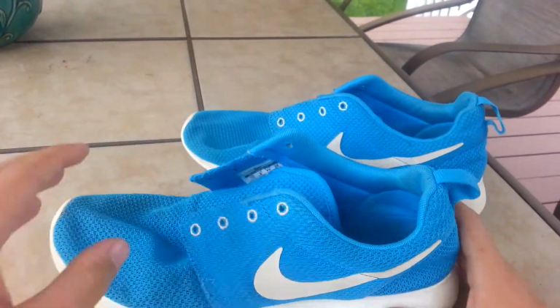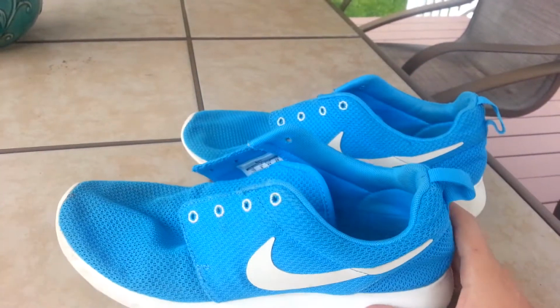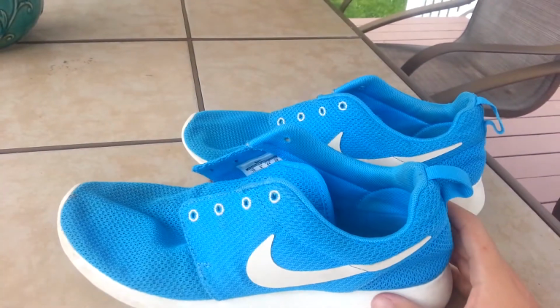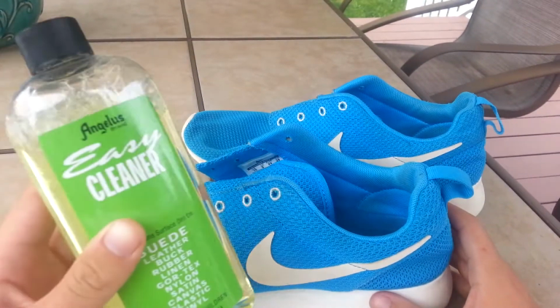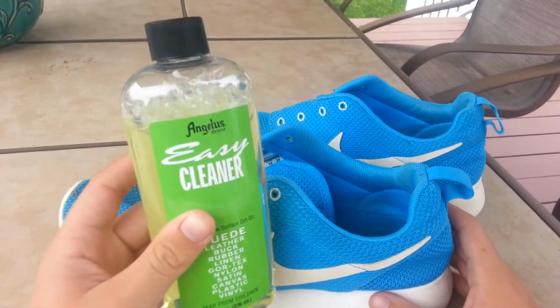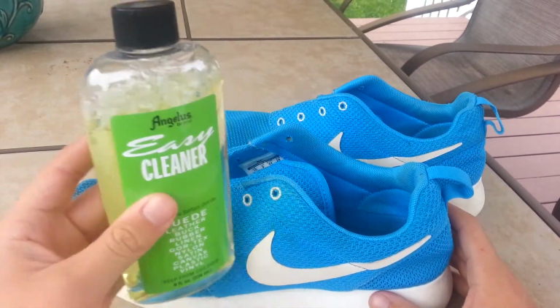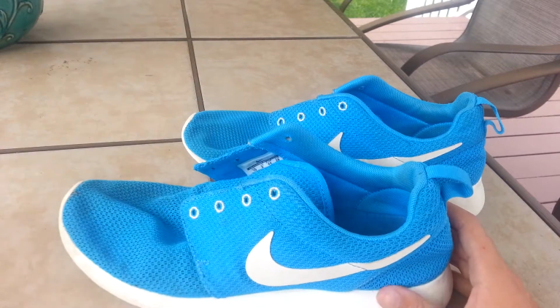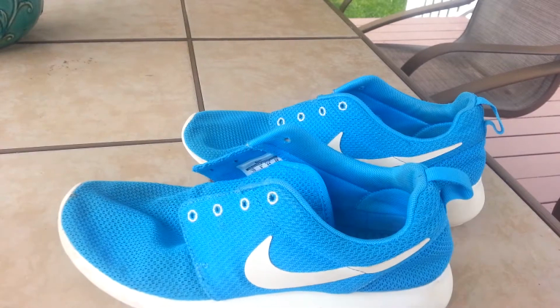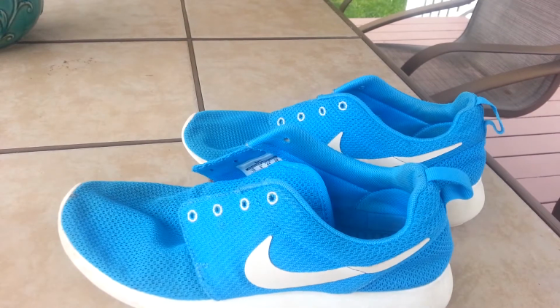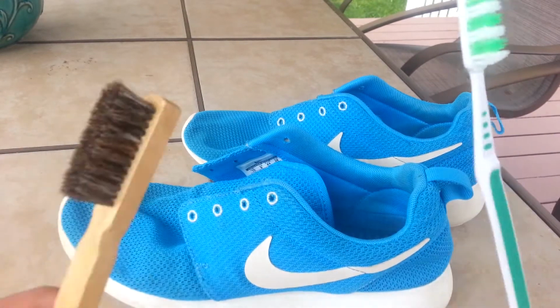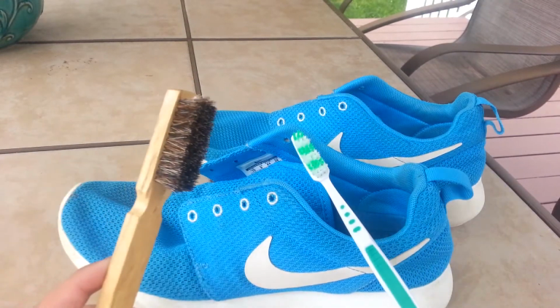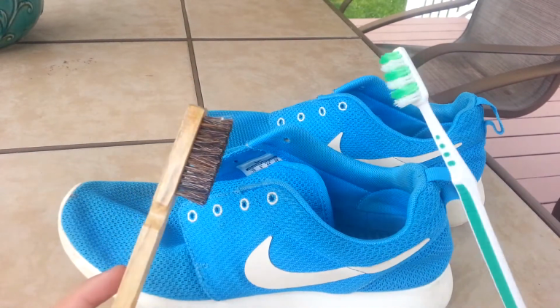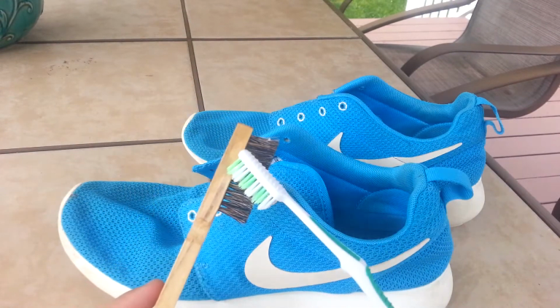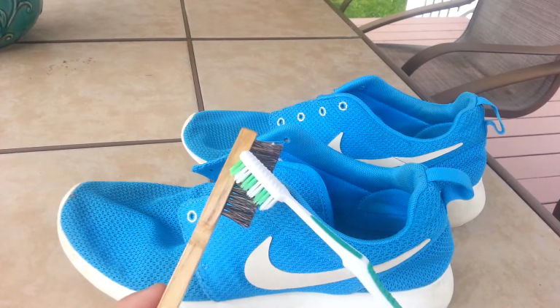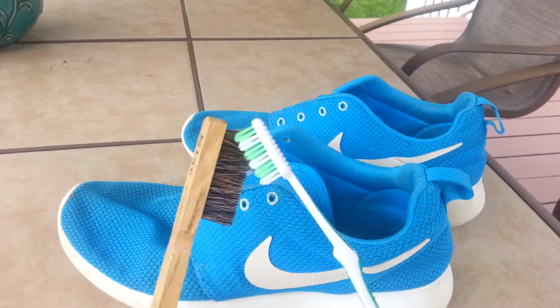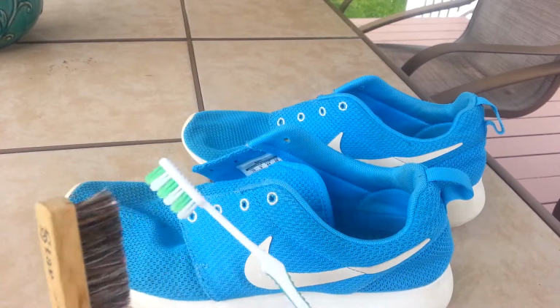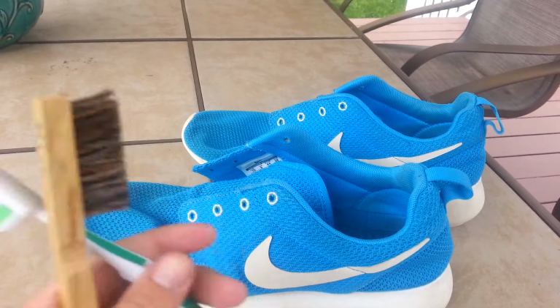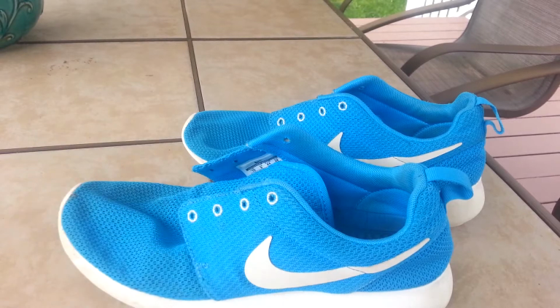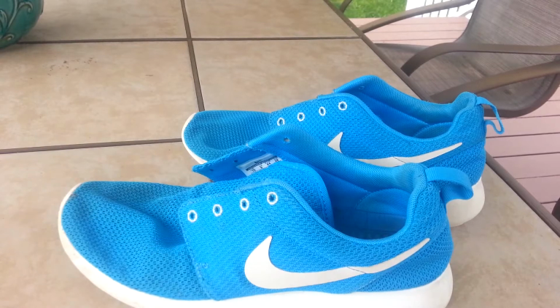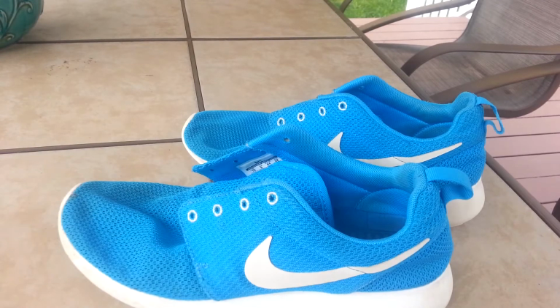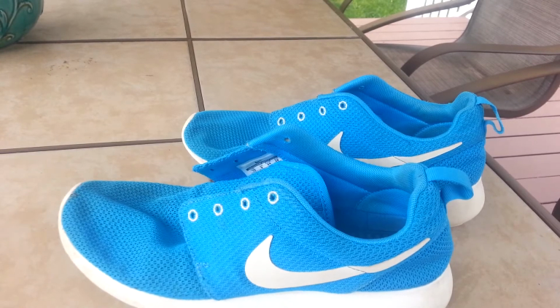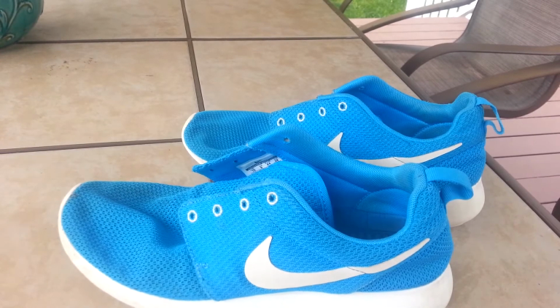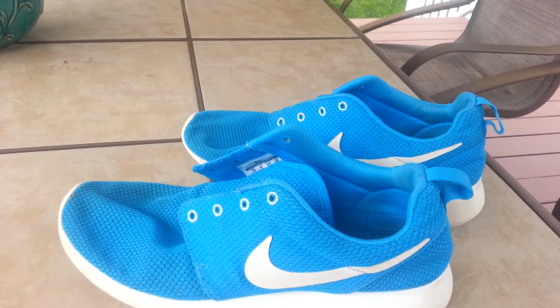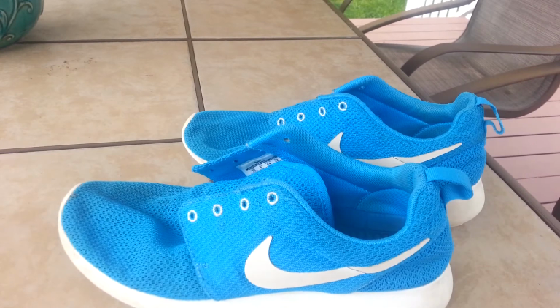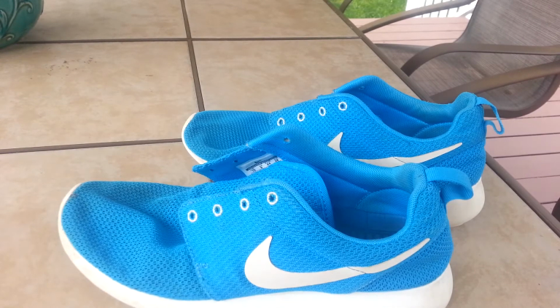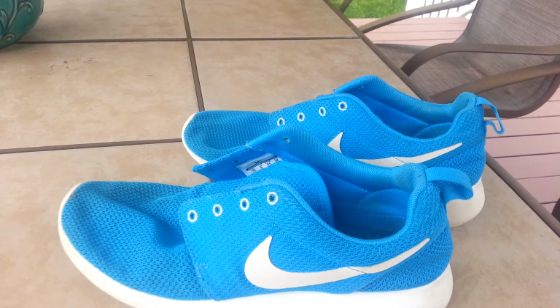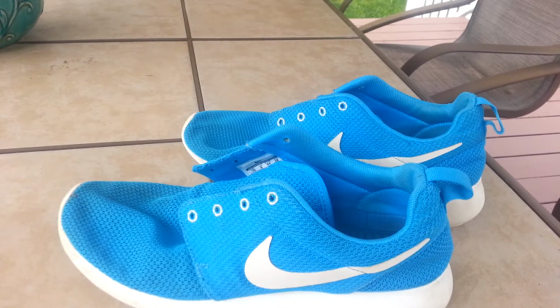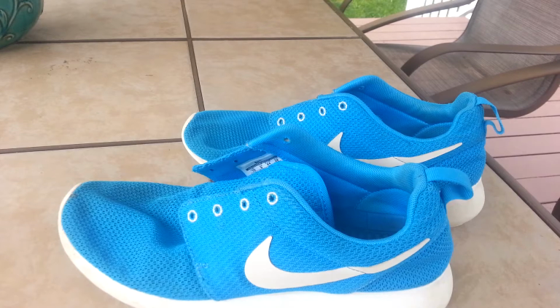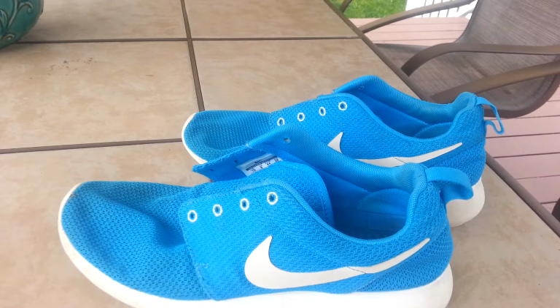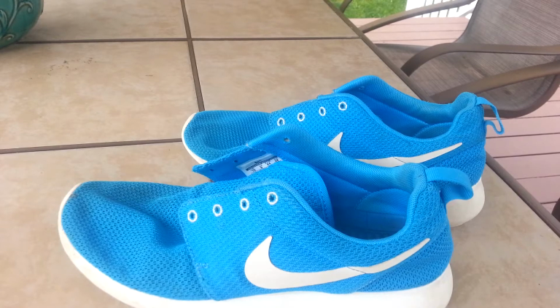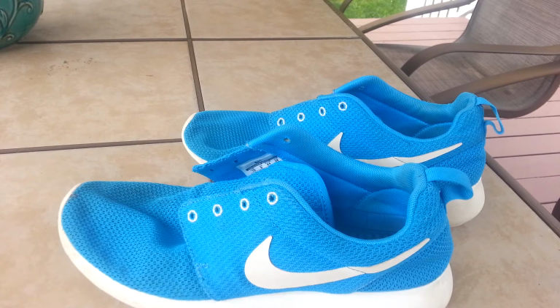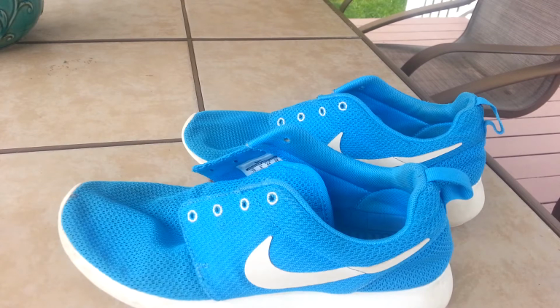Last step, I'm just going to be using the Angelus Easy Cleaner with two brushes. And yeah, that's really it. I'll show you guys the final product after this clip, so I'll get scrubbing.